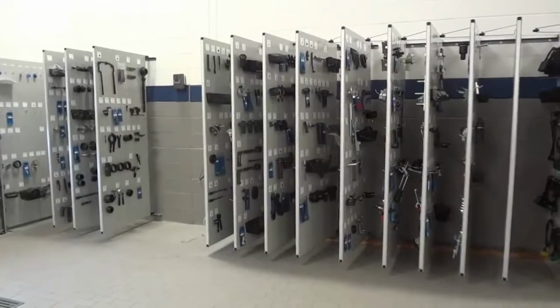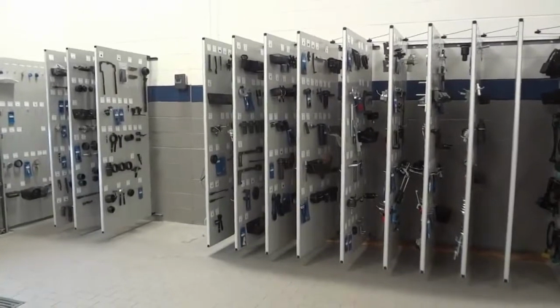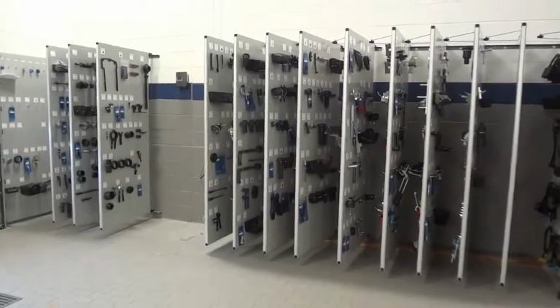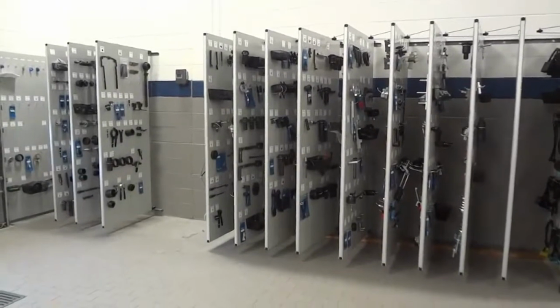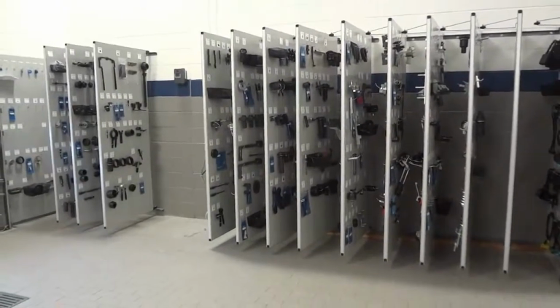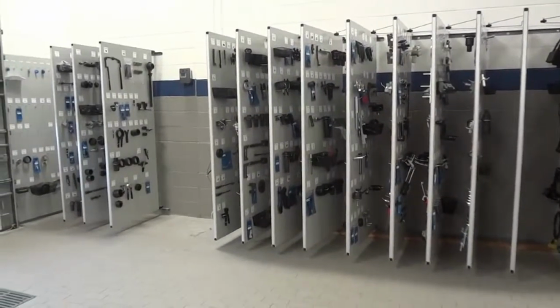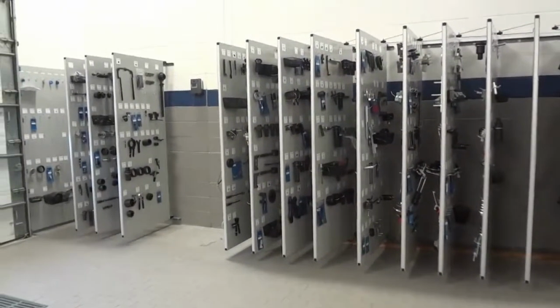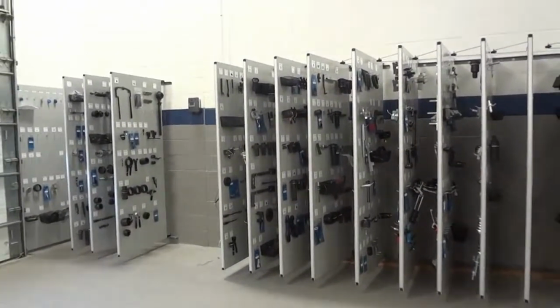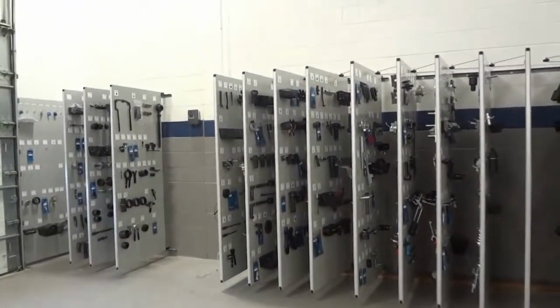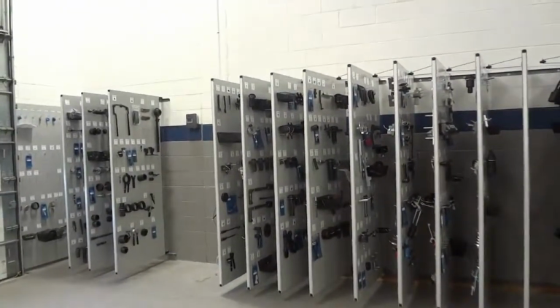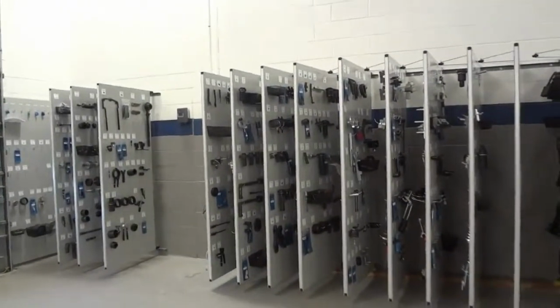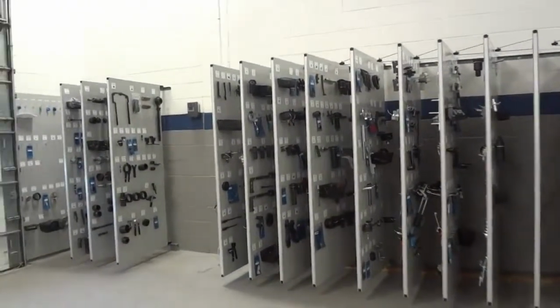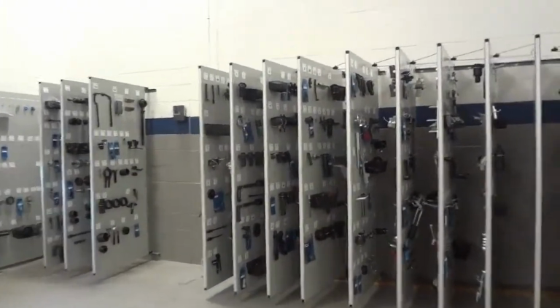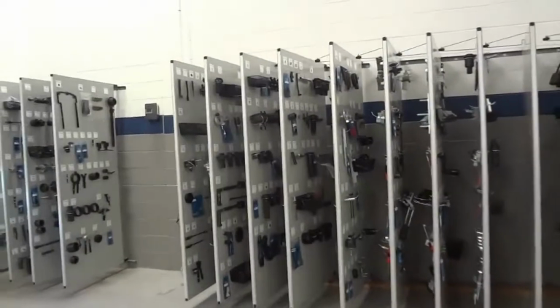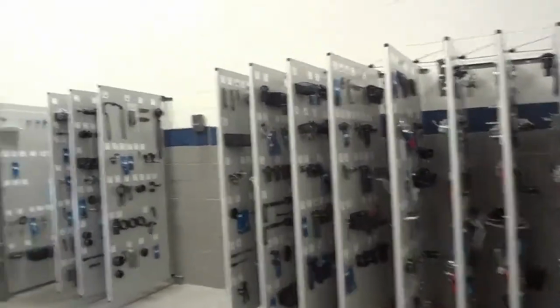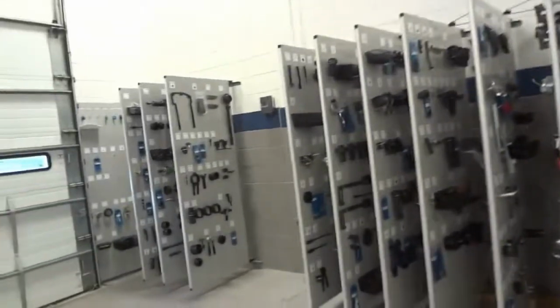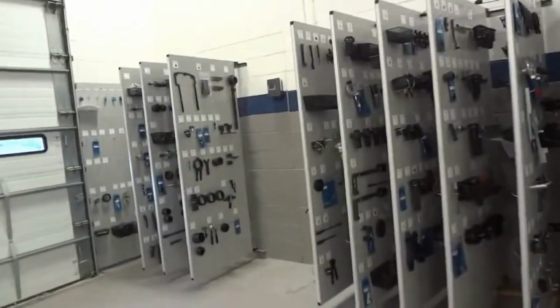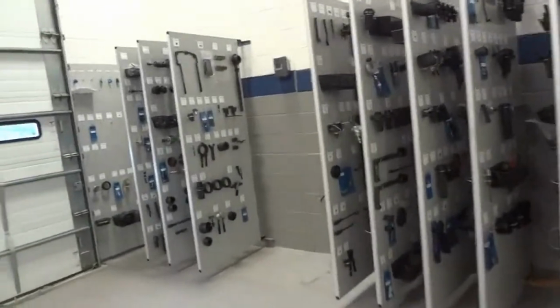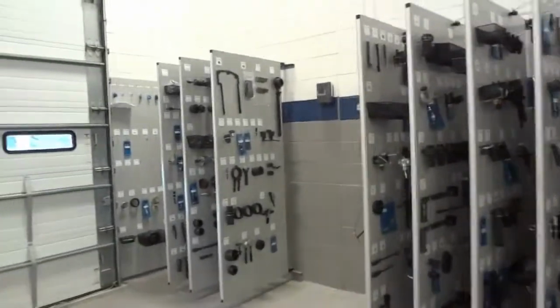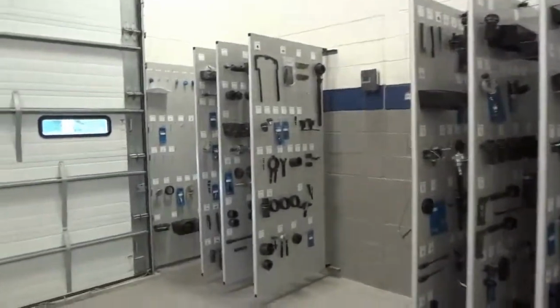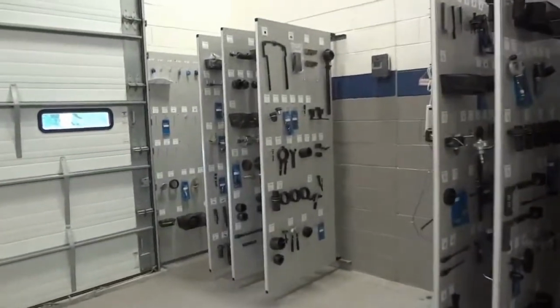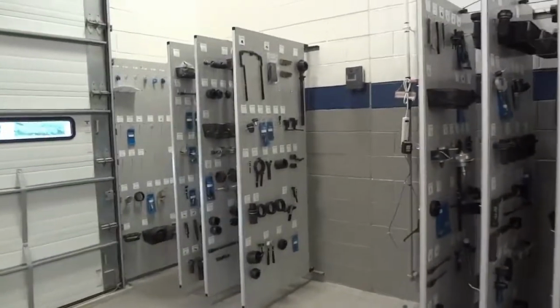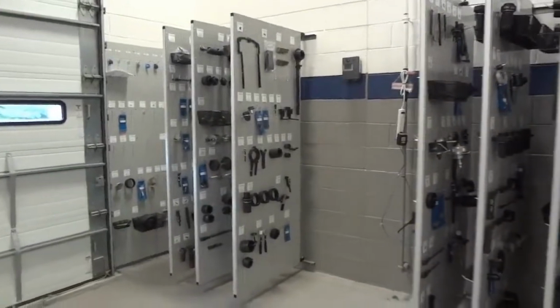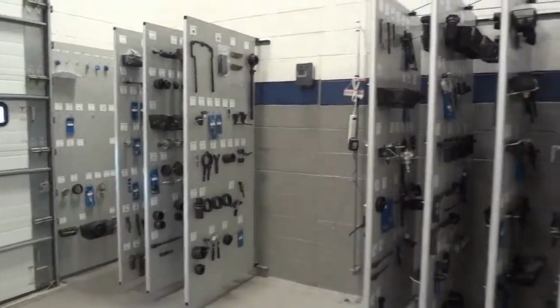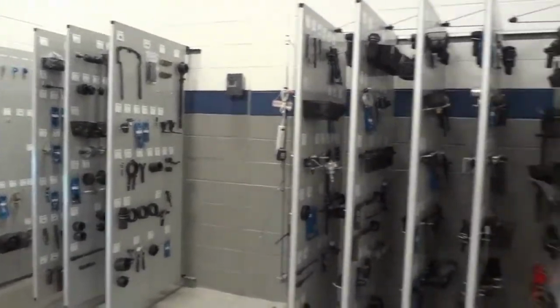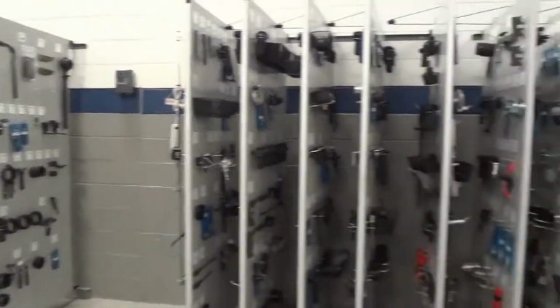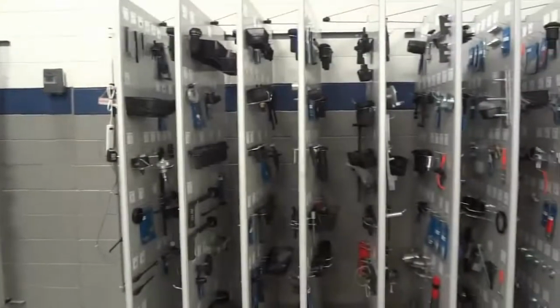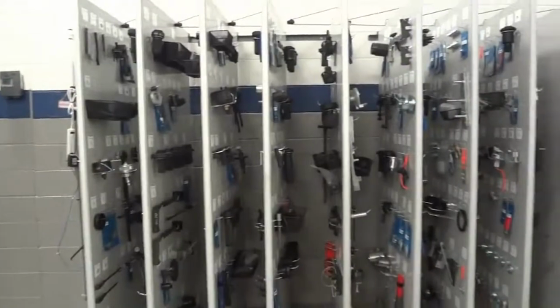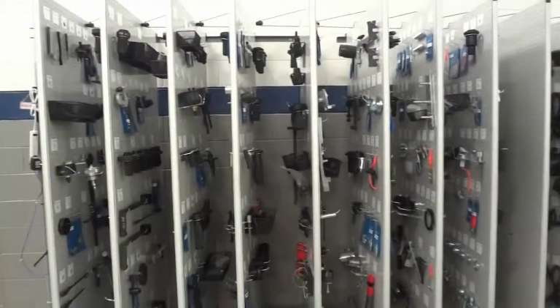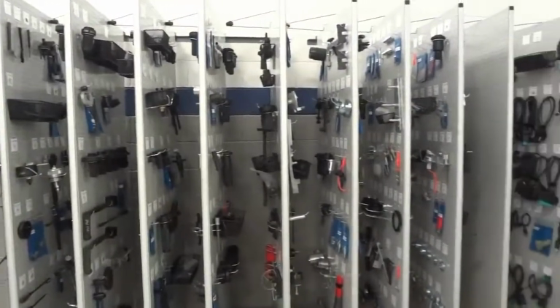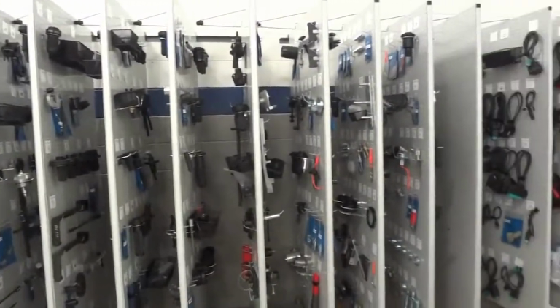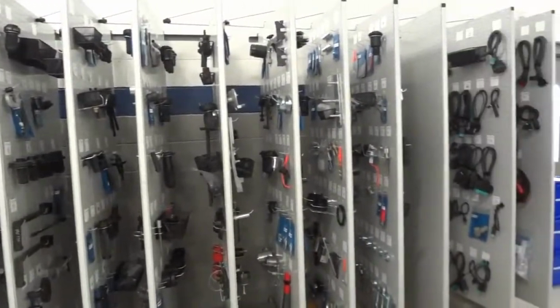Just wrapping up here at BMW from Myrtle Beach in South Carolina. This was a 14-panel job with one piece of wall mount and two shelves, and this is how it turned out.